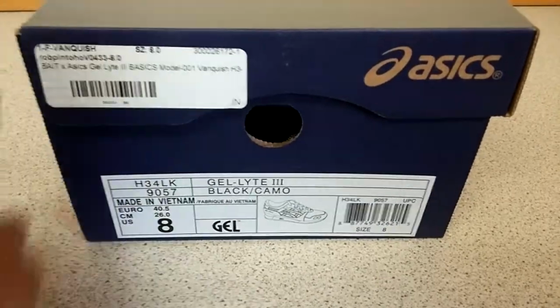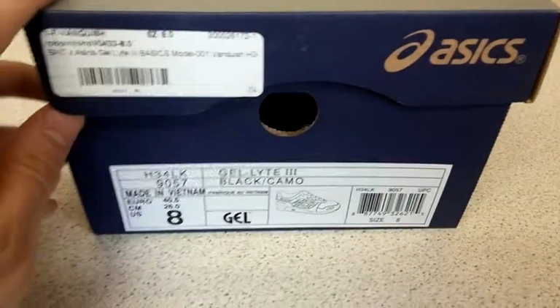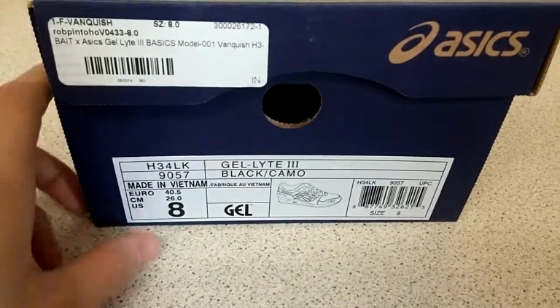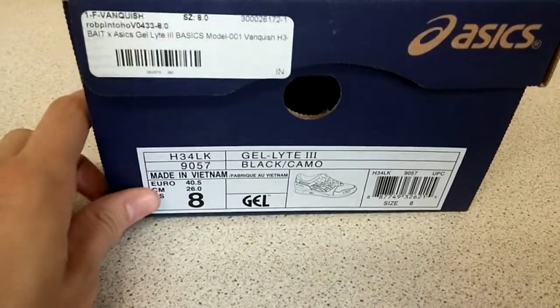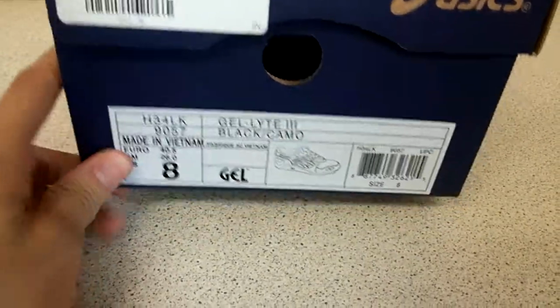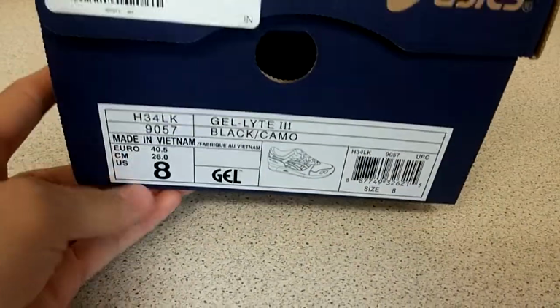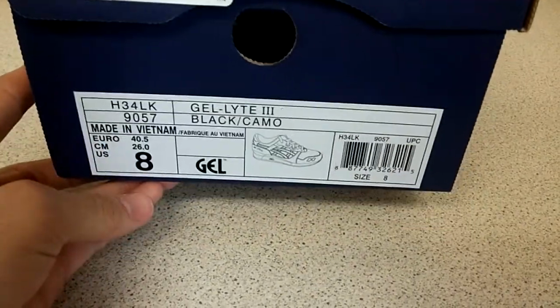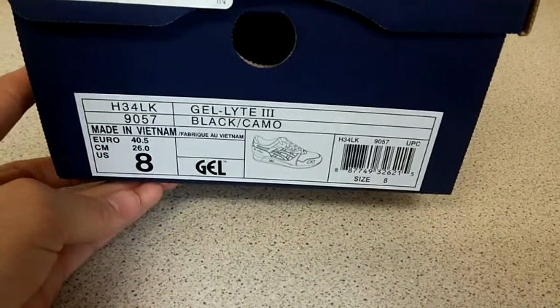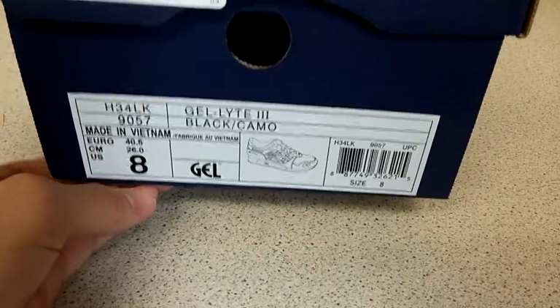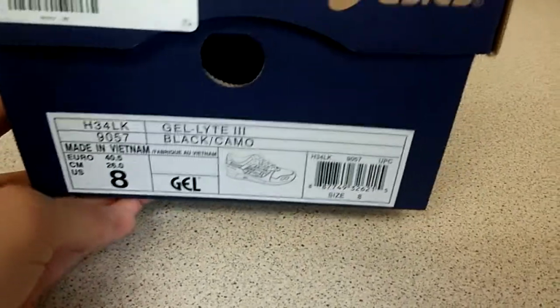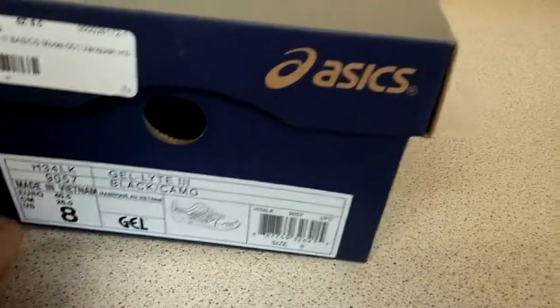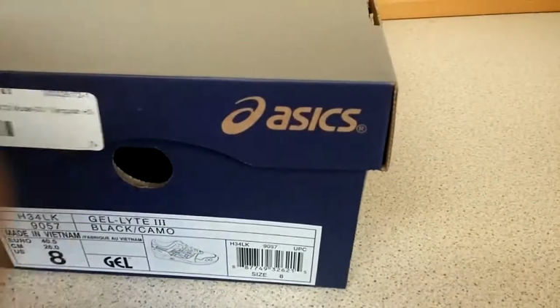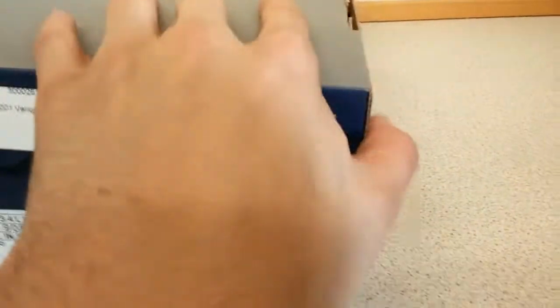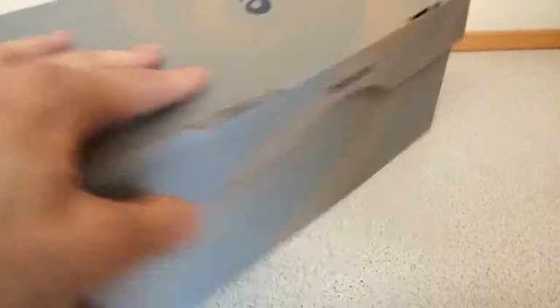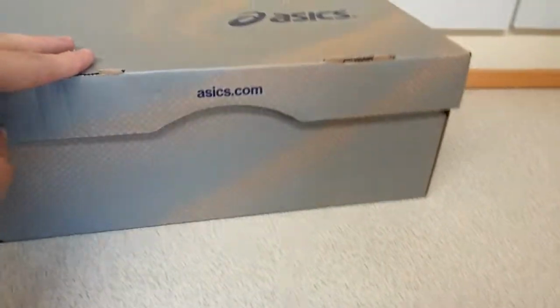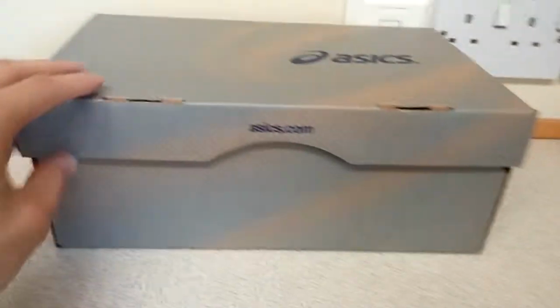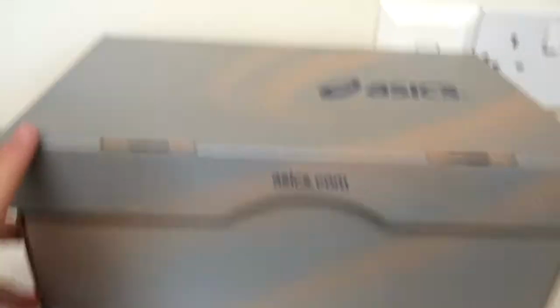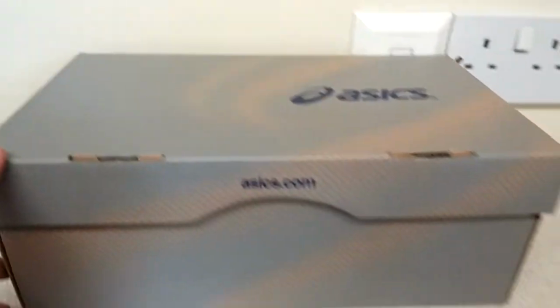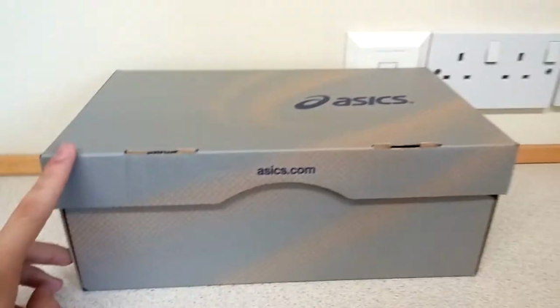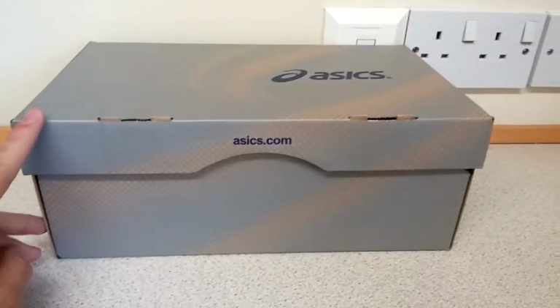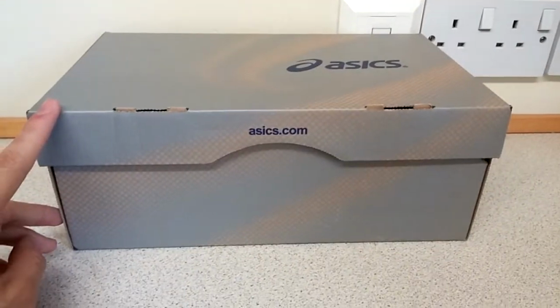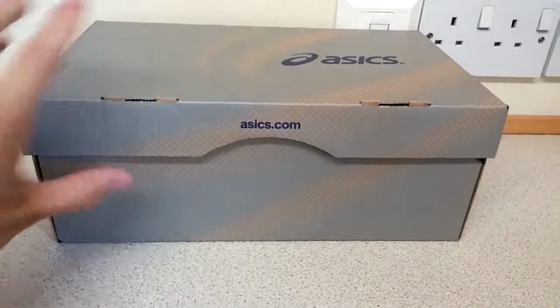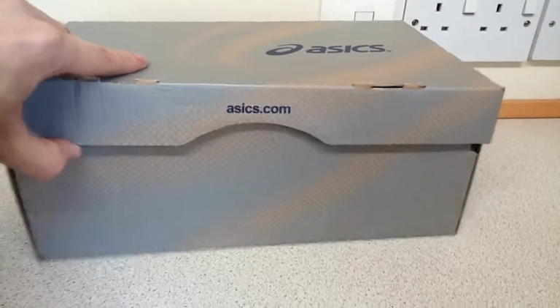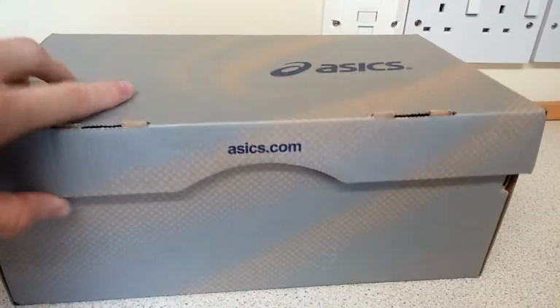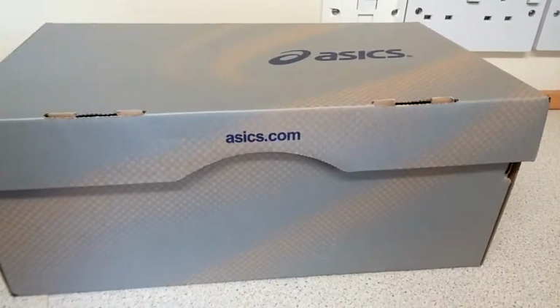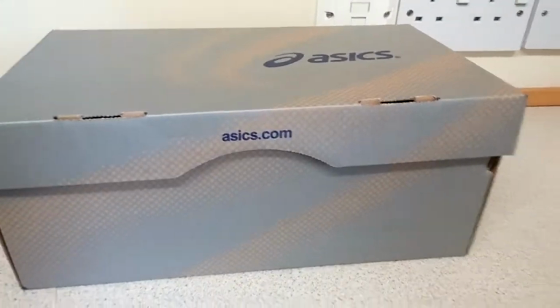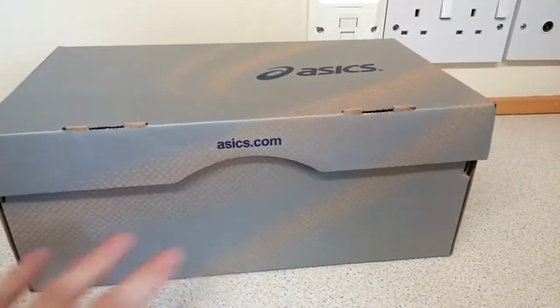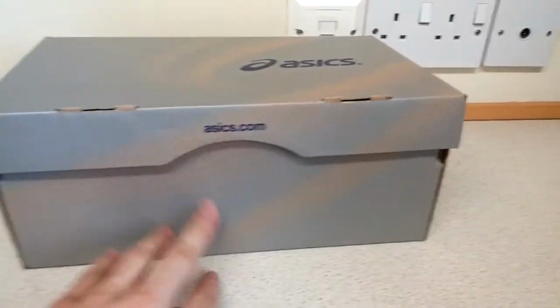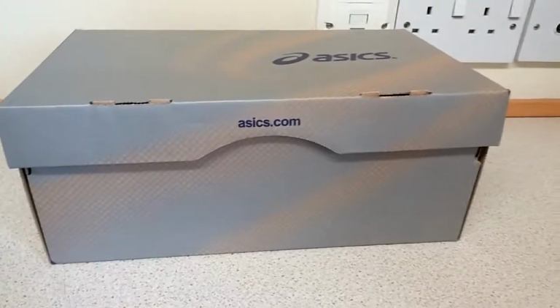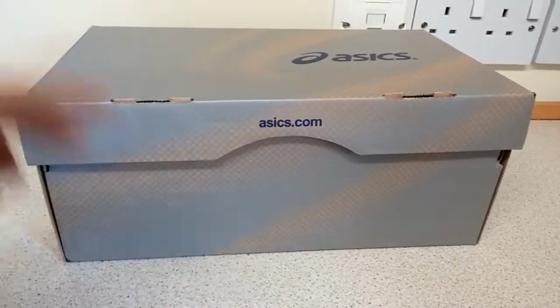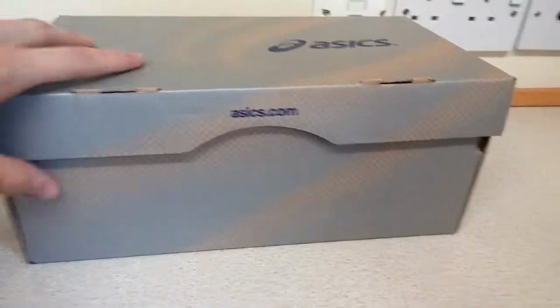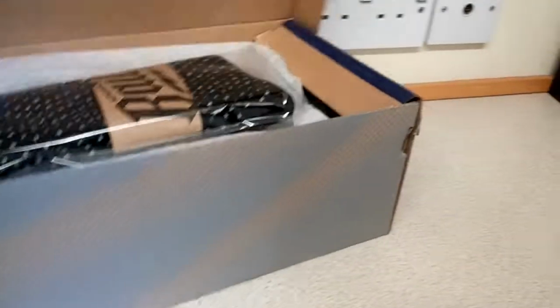I picked these up in a UK 7. I won them in a raffle — they were exclusive to Bait, and in the raffle you were allowed to purchase them. They've taken quite a while to come because of customs, but I've eventually got them.